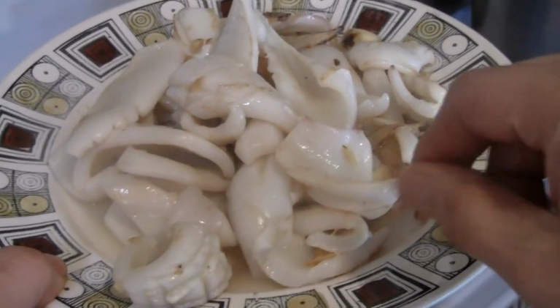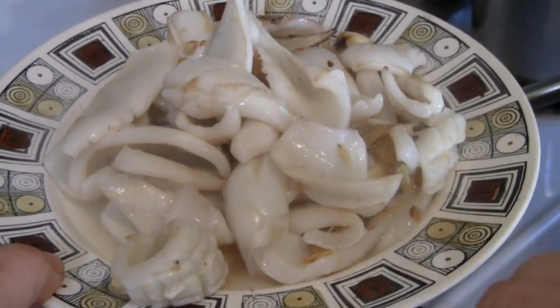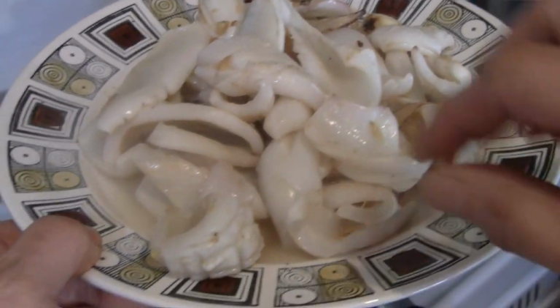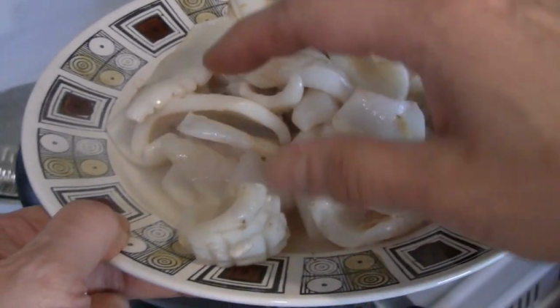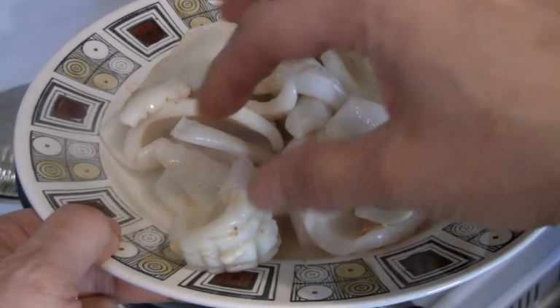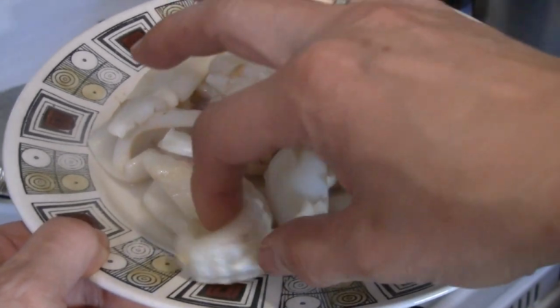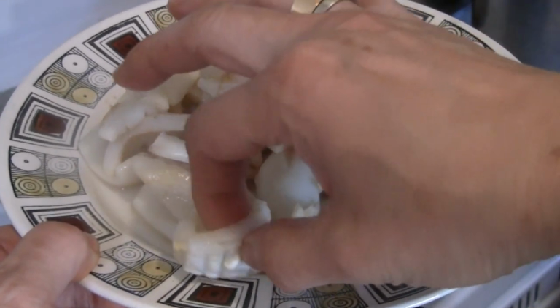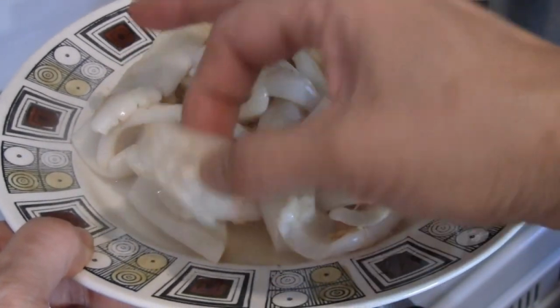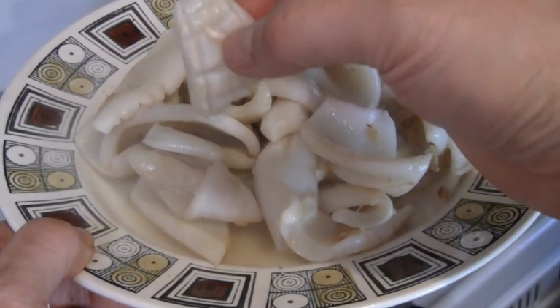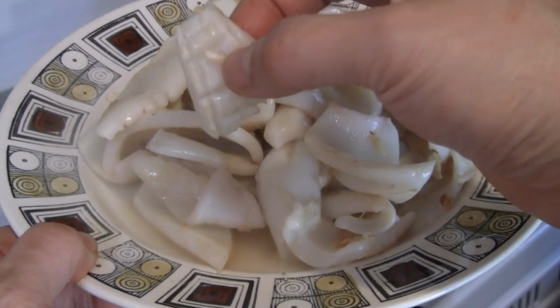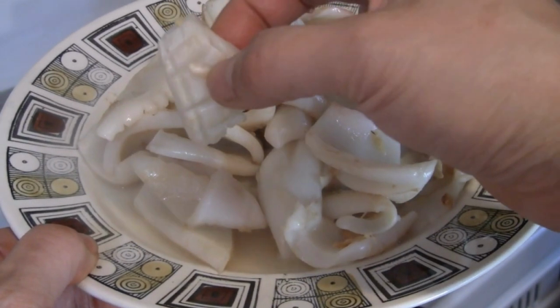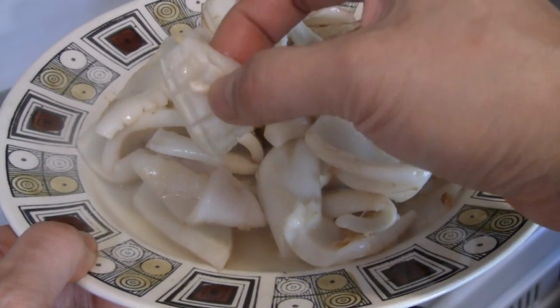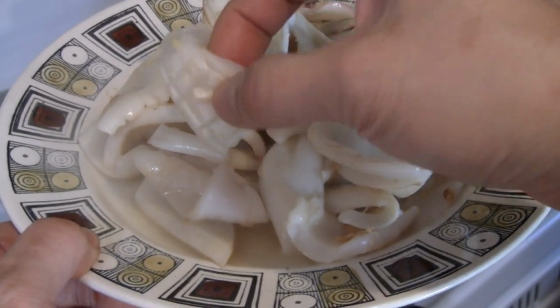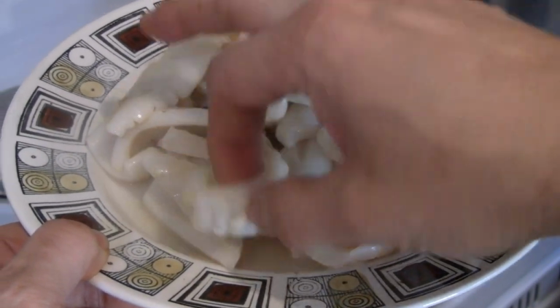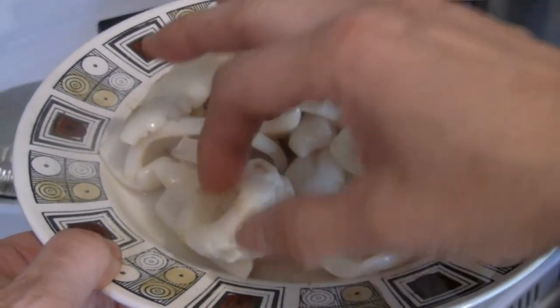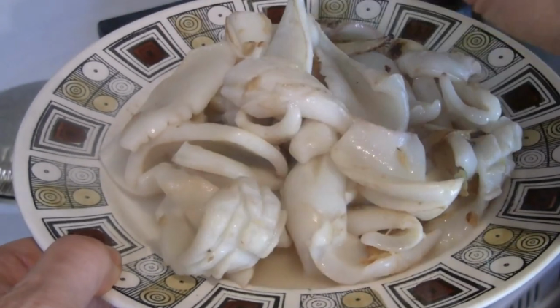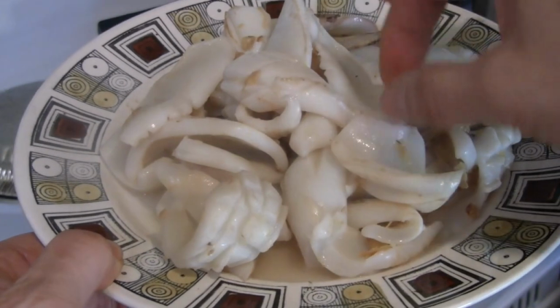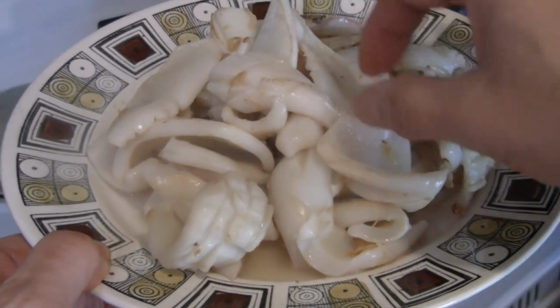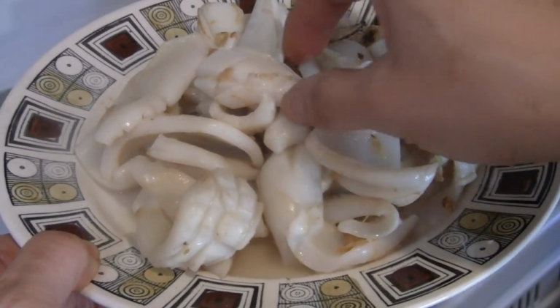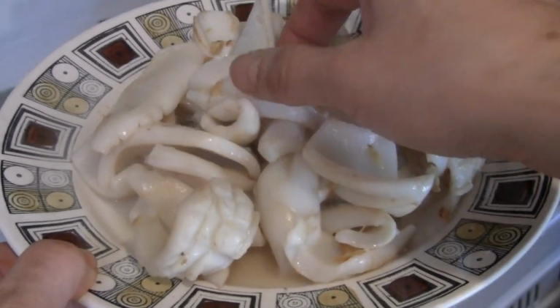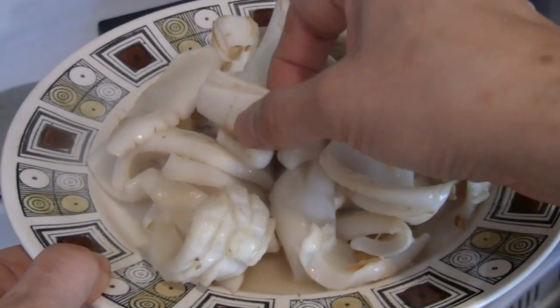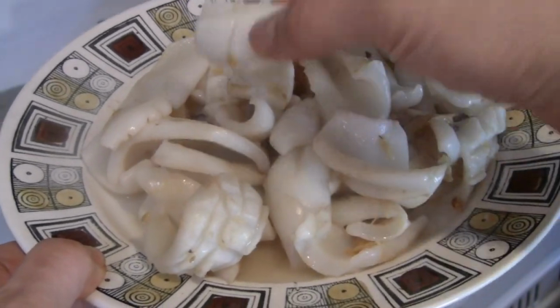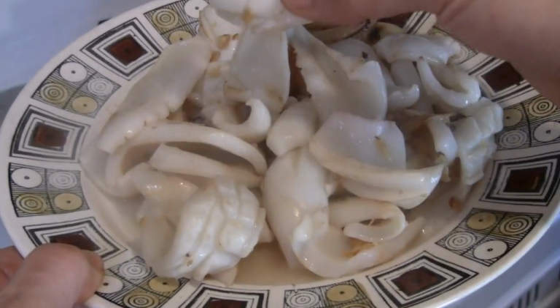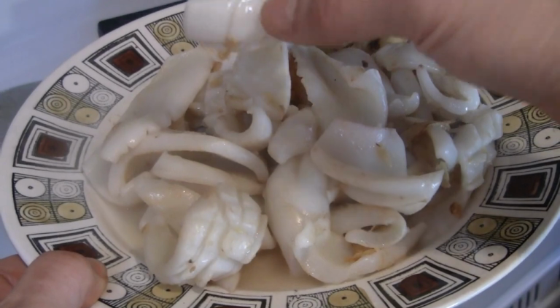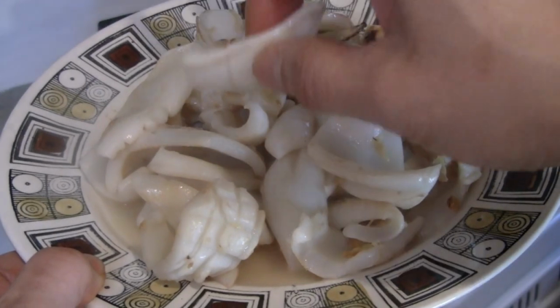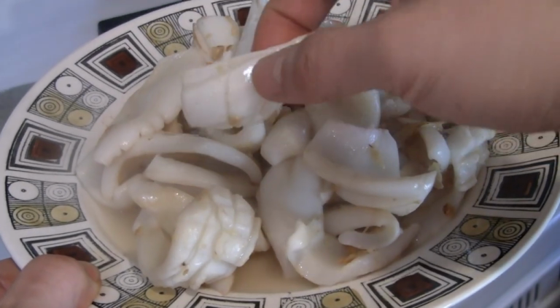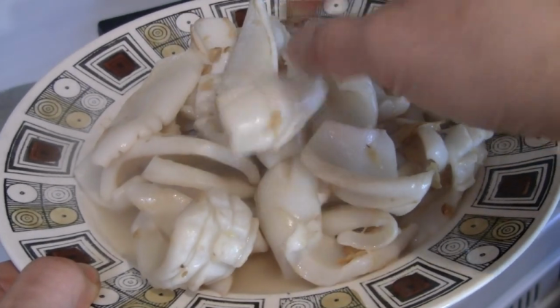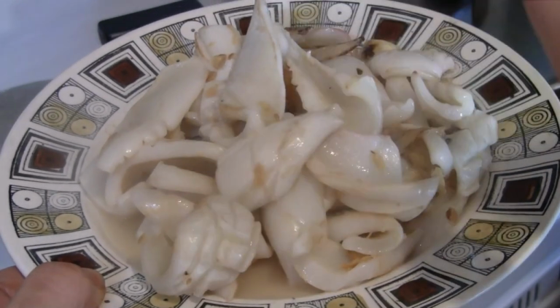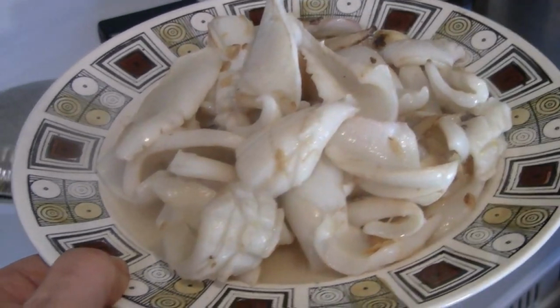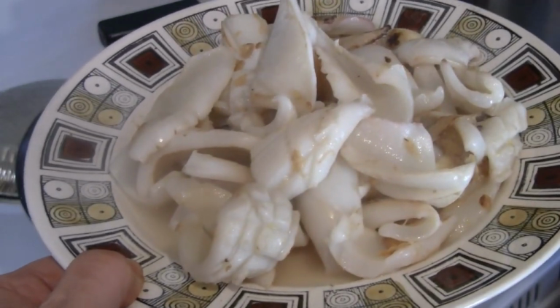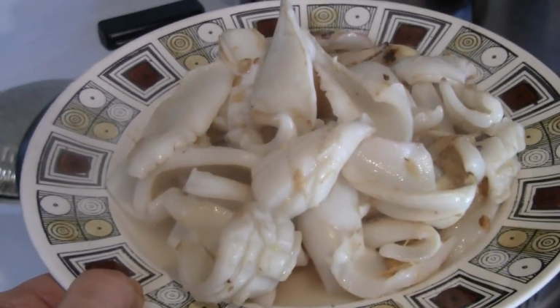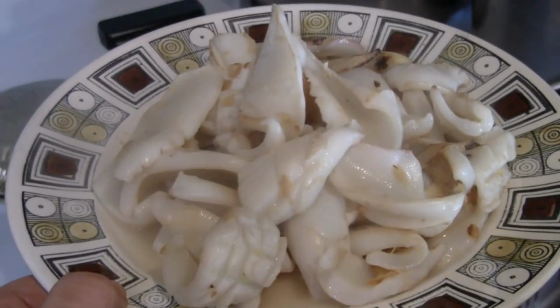Some of the squid I cut with the diagonal both ways, and my mom was just cutting it one way, so it looks different here. But you can go either way.